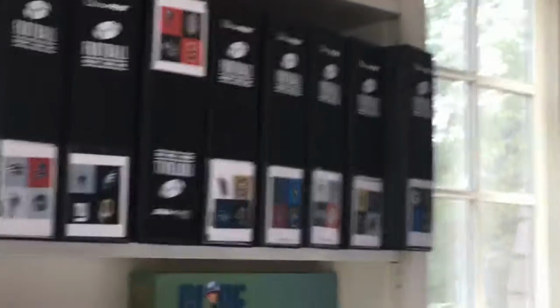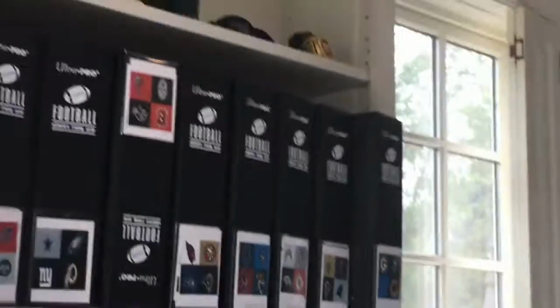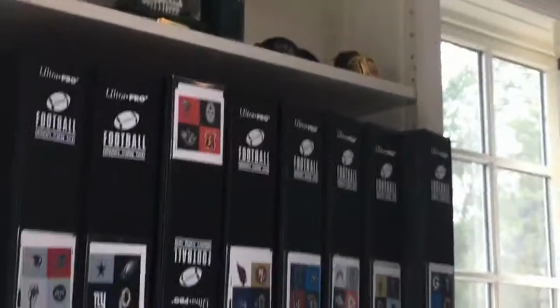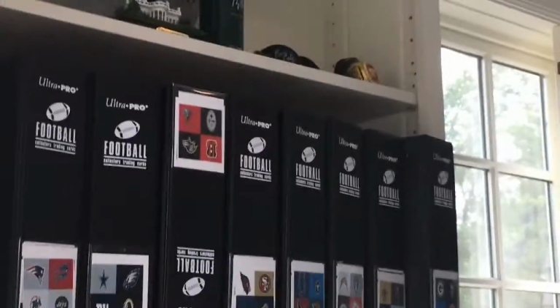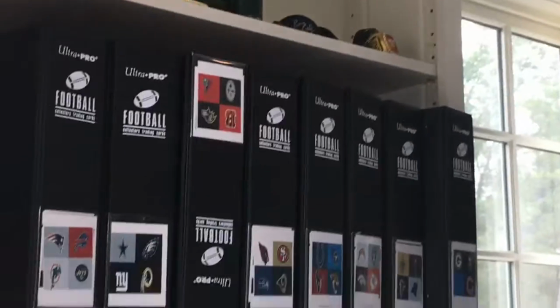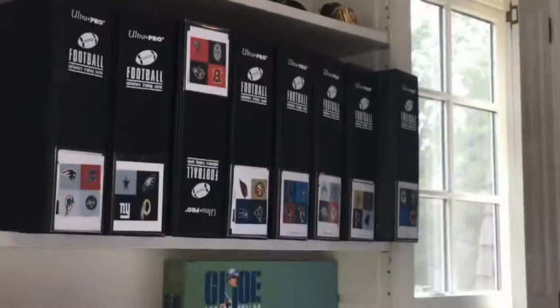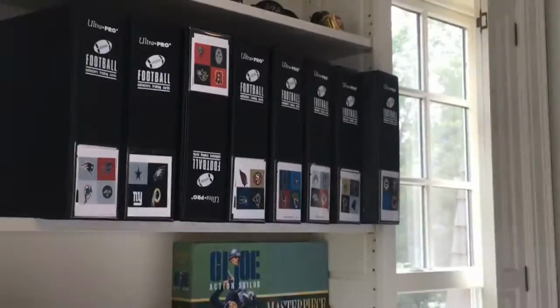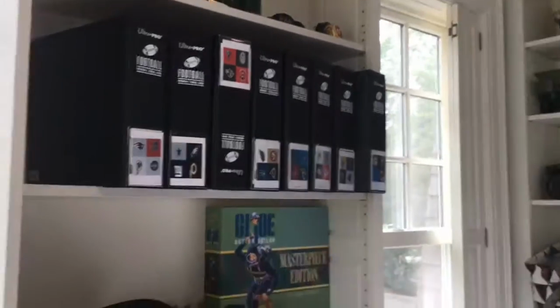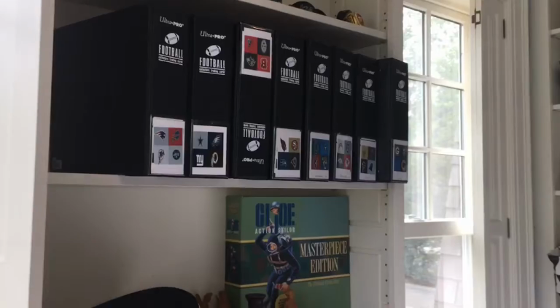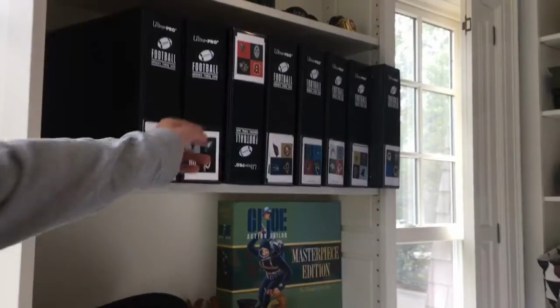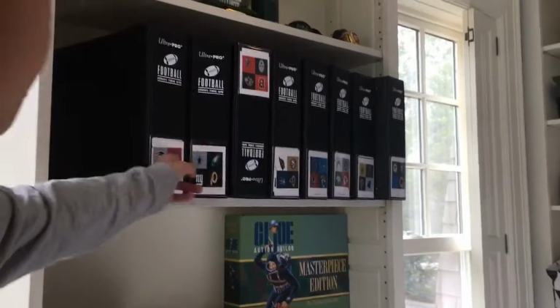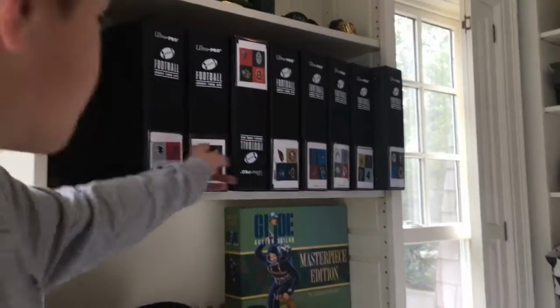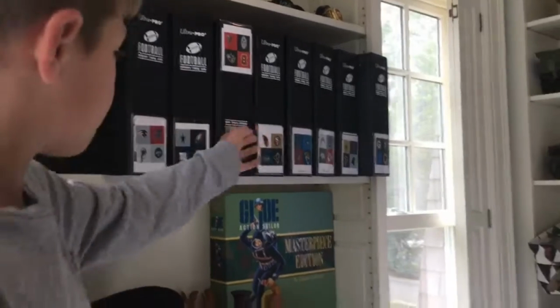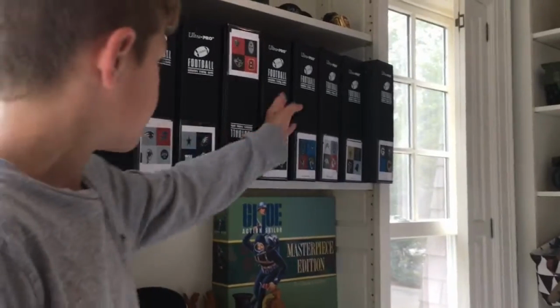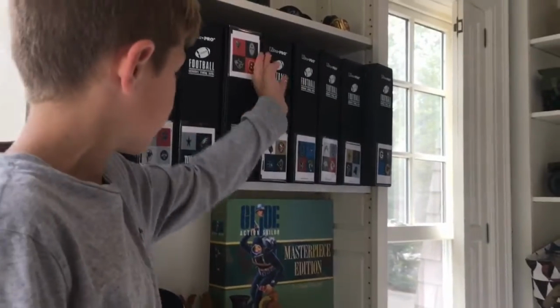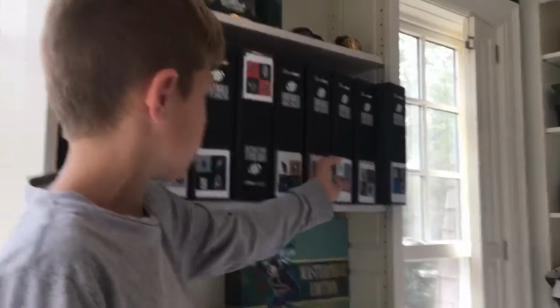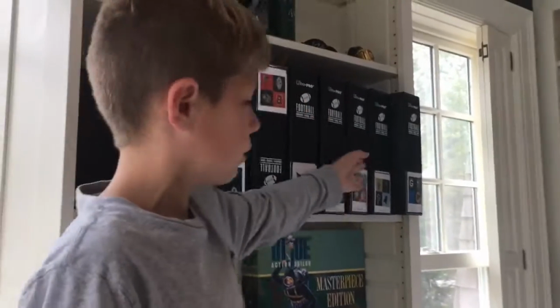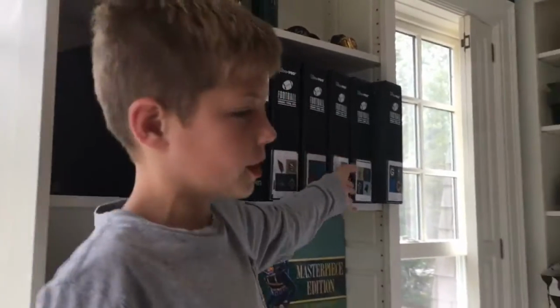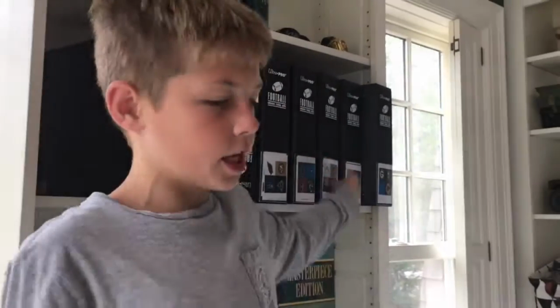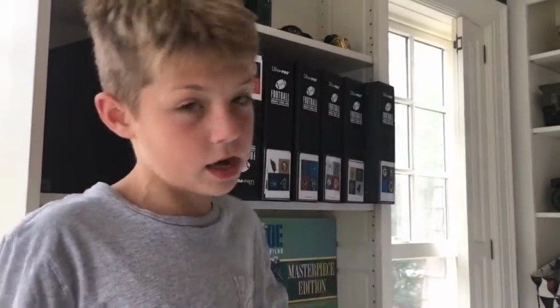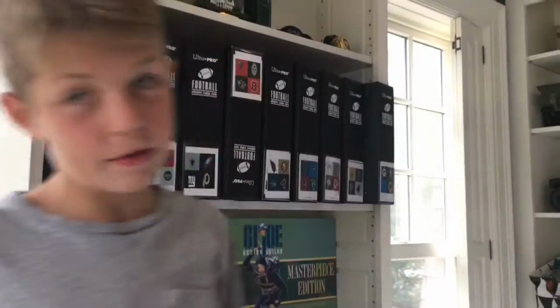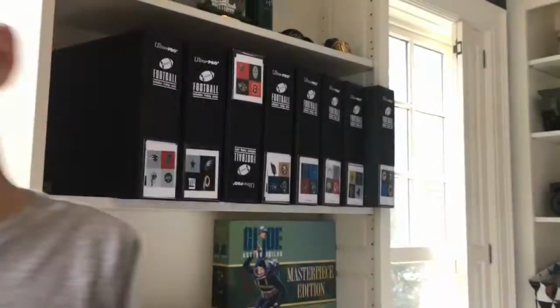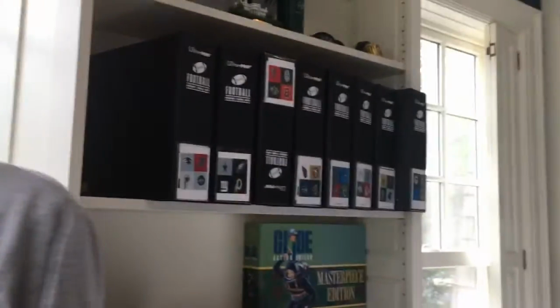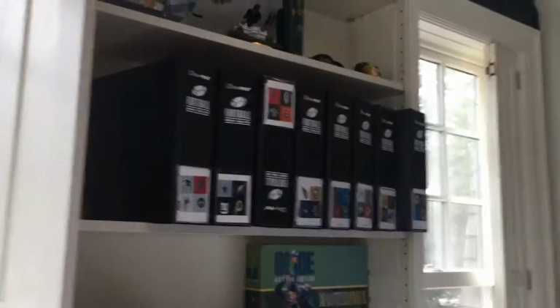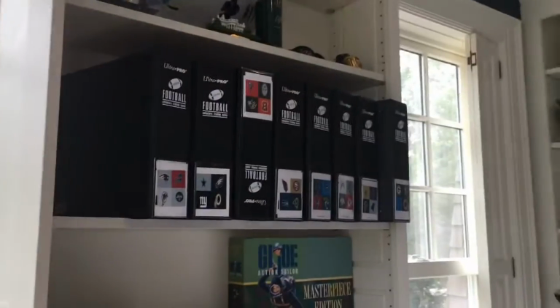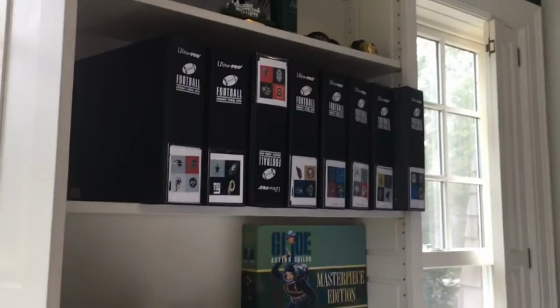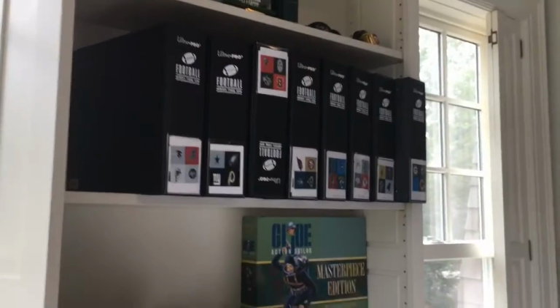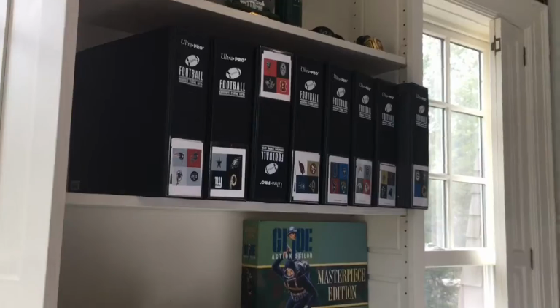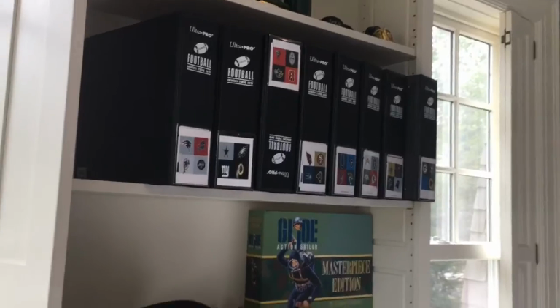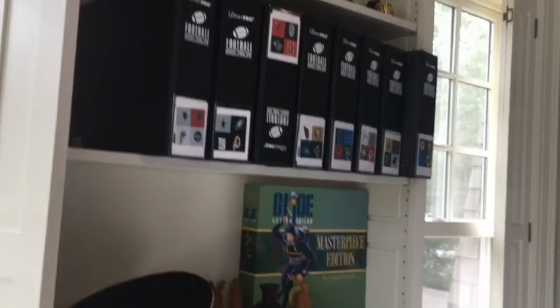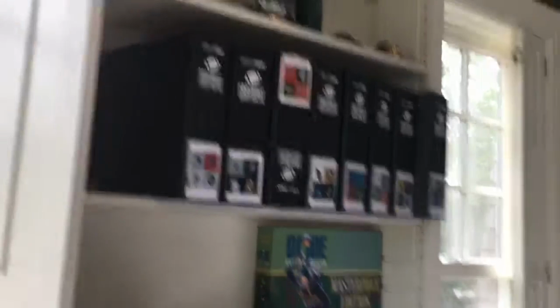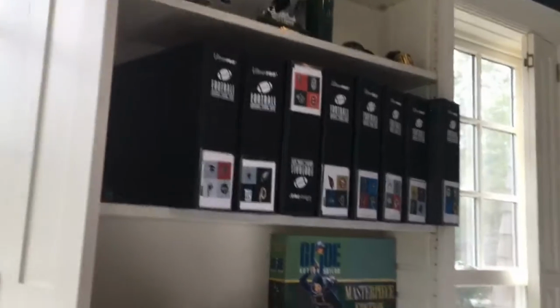I'll do it like sections — this division, this division, and all divisions at a time. But if you guys want to see that, just tell me. I got some awesome cards.